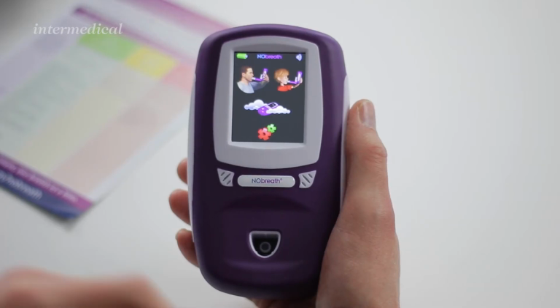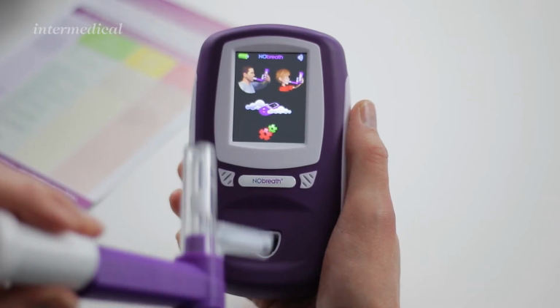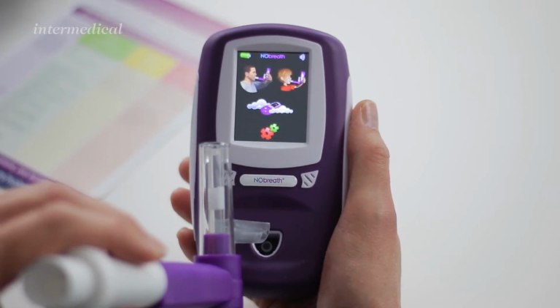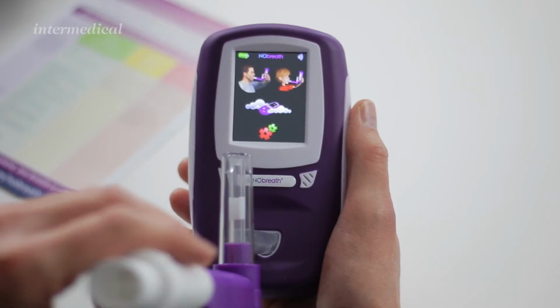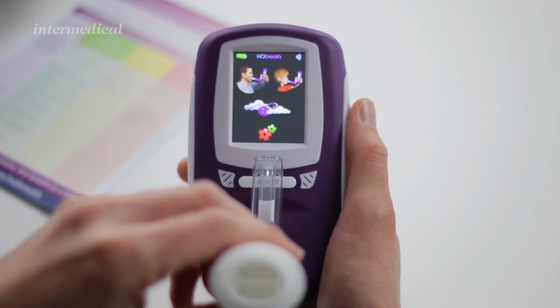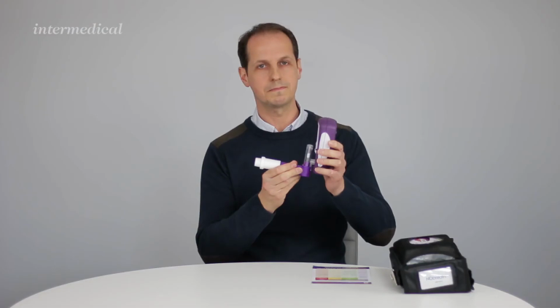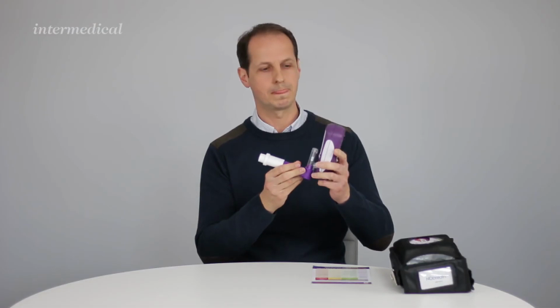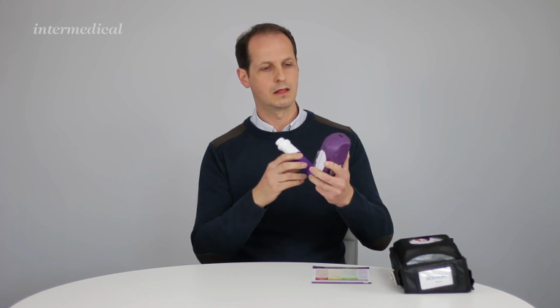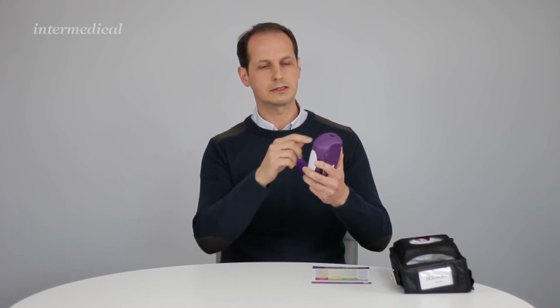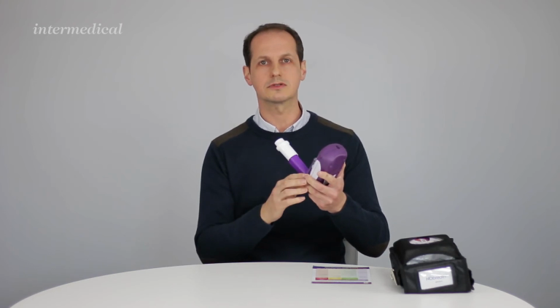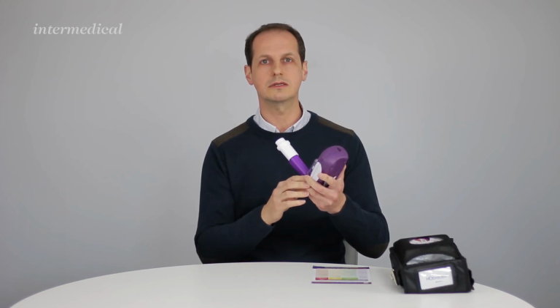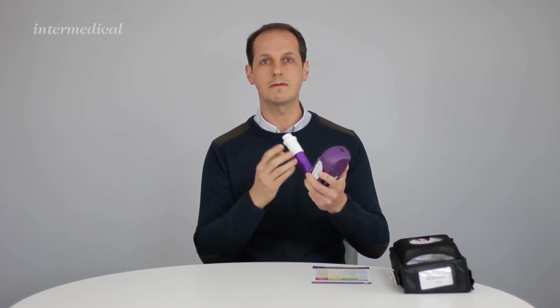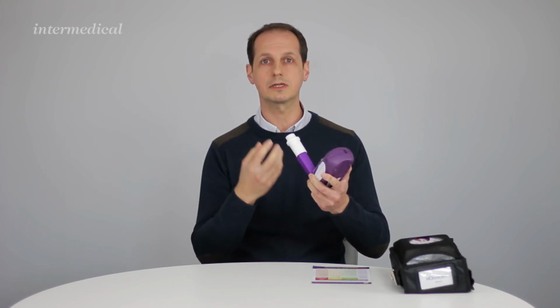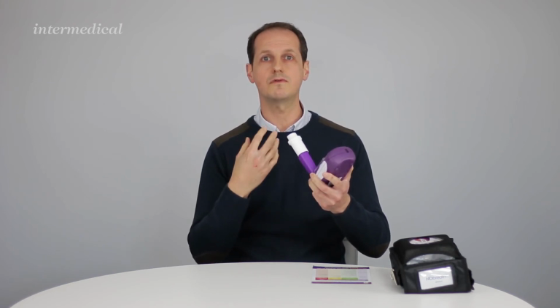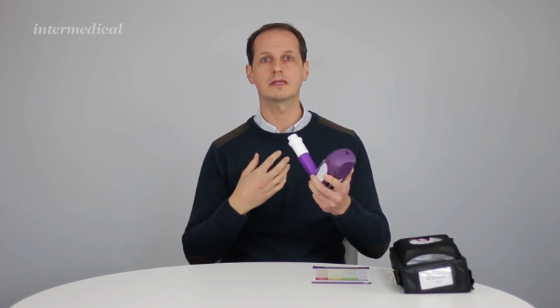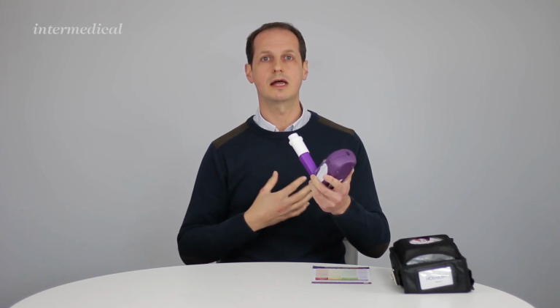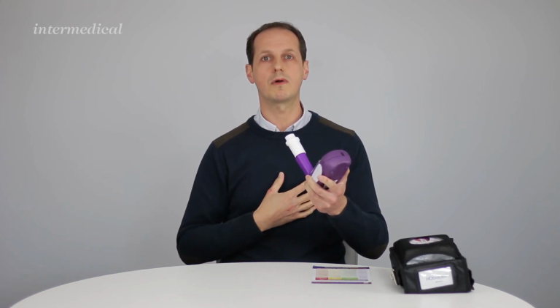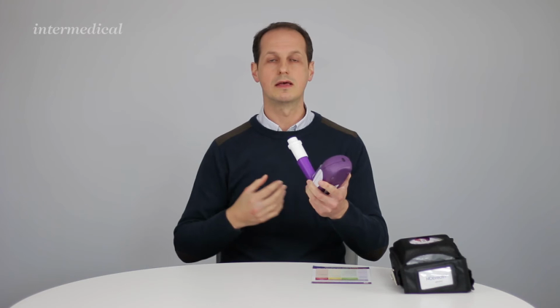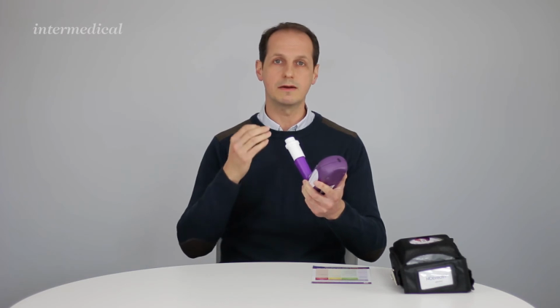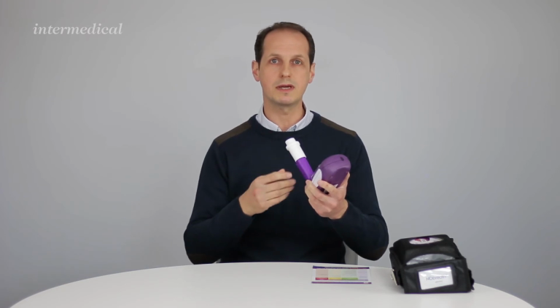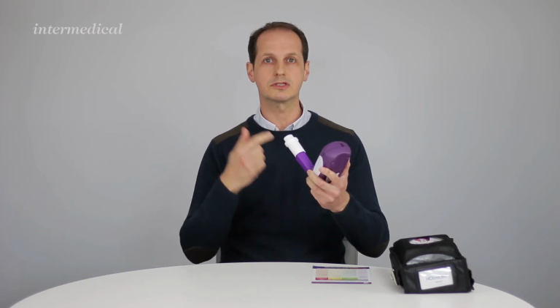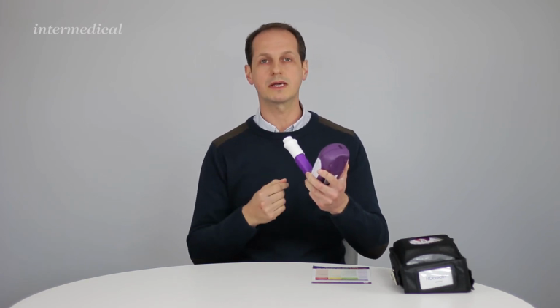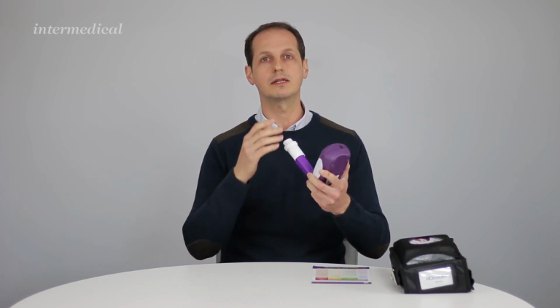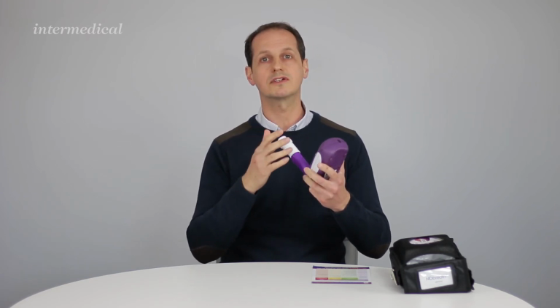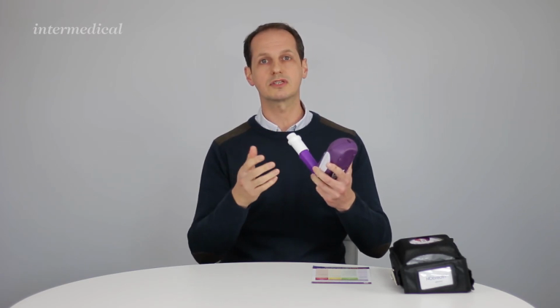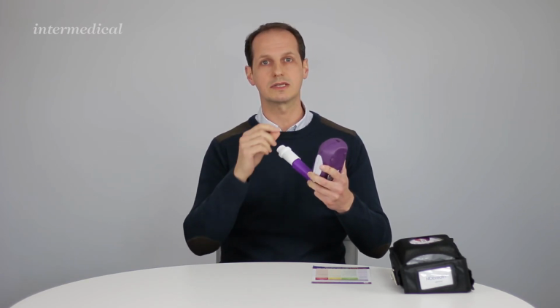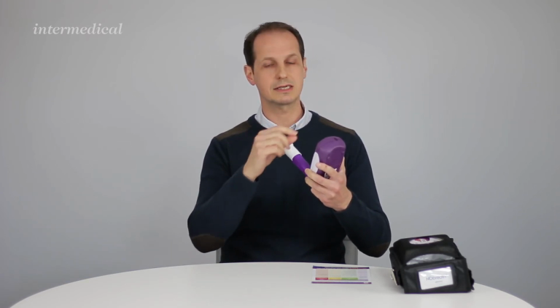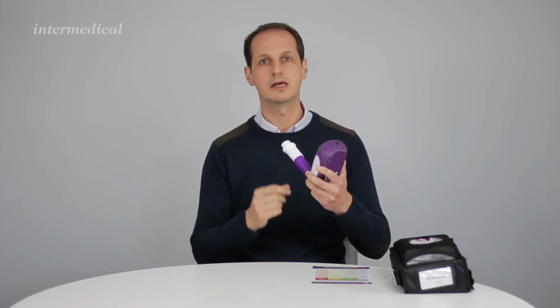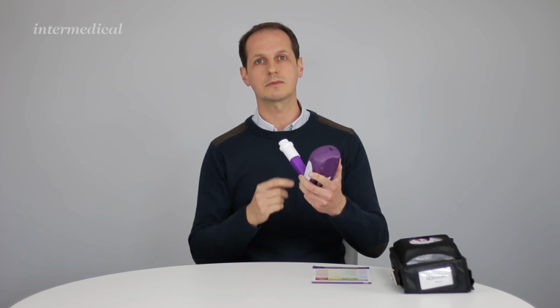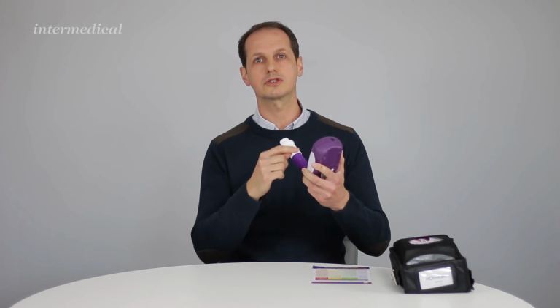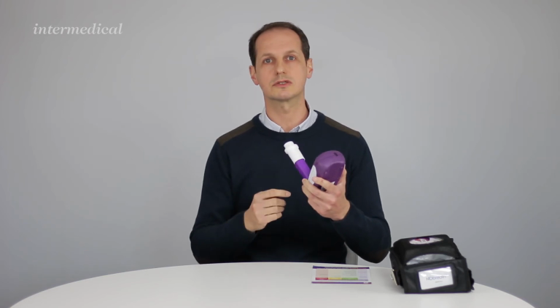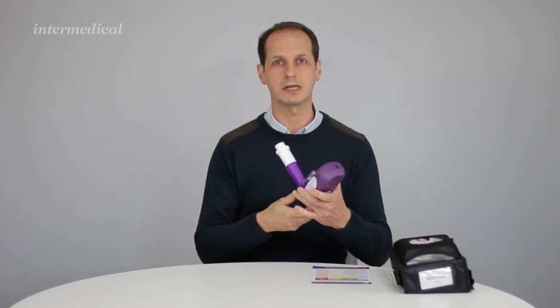I'll pop the flow indicator into the monitor and click on the adult setting. When I hear a beep I'm going to take a full breath in and hold my breath. When I hear a double beep I'm going to start blowing out — you blow out for 12 seconds. There's an indicator that comes up on the screen as you'll see in a moment.